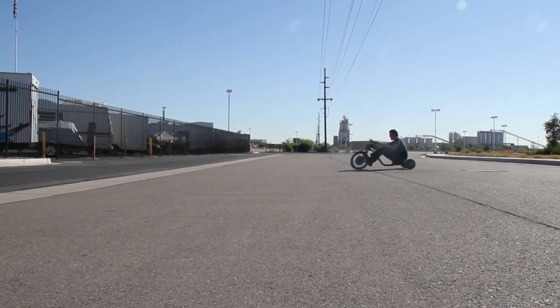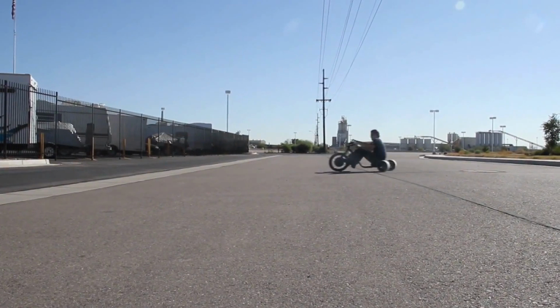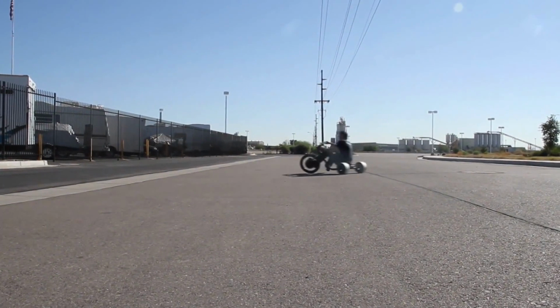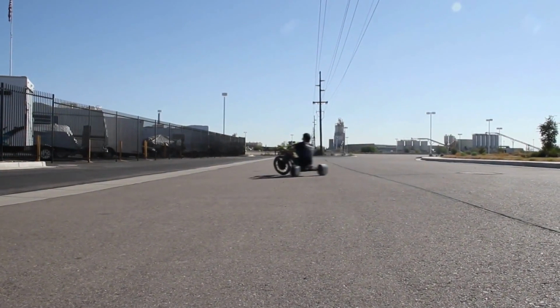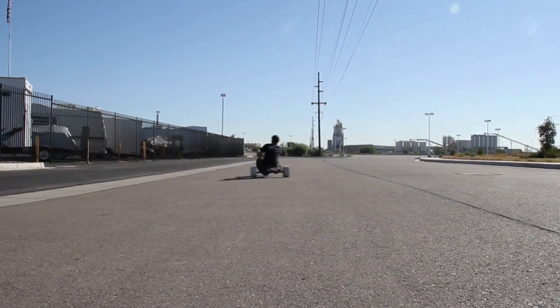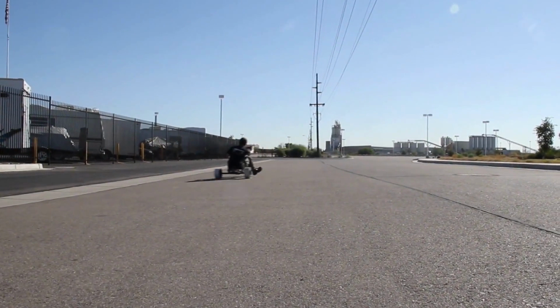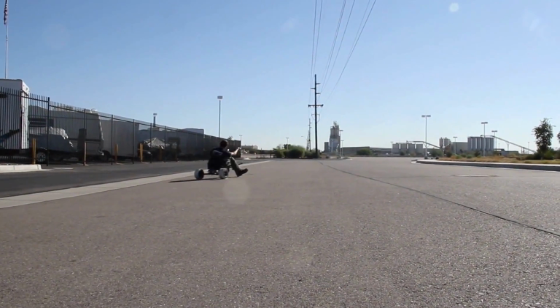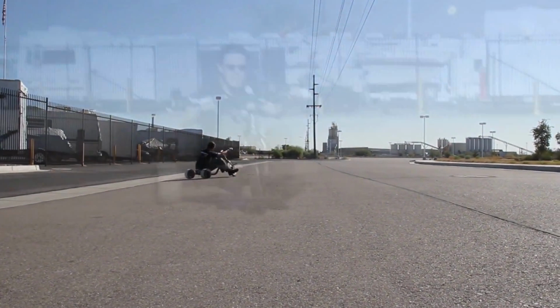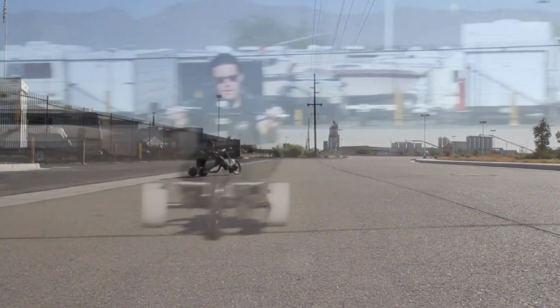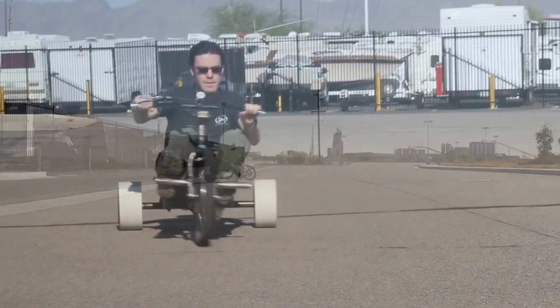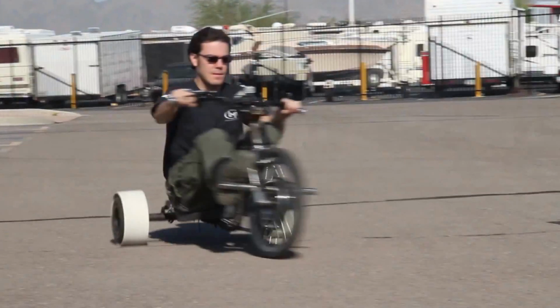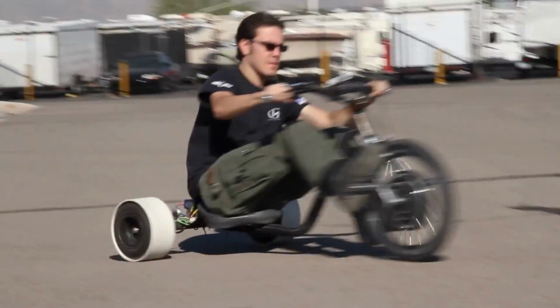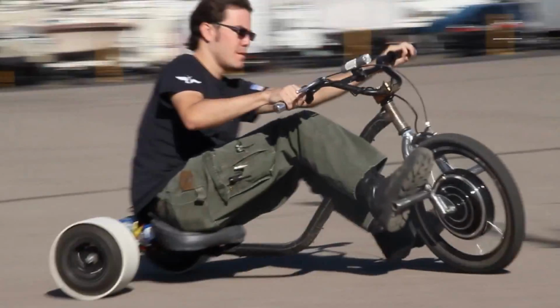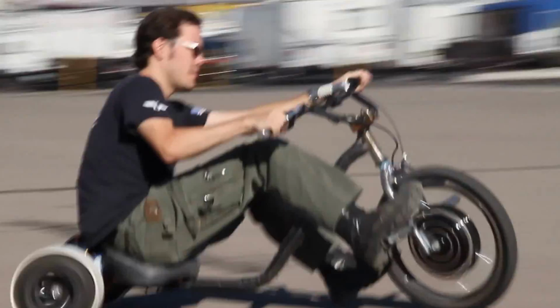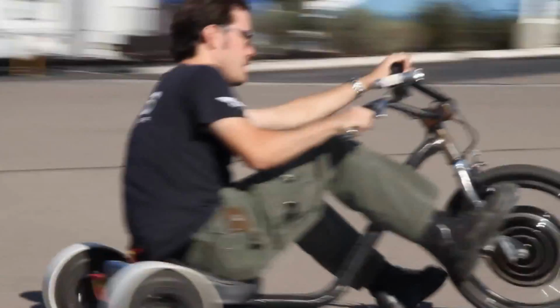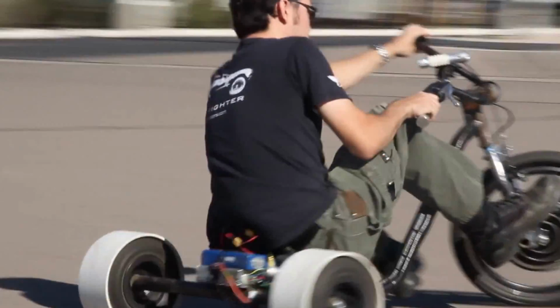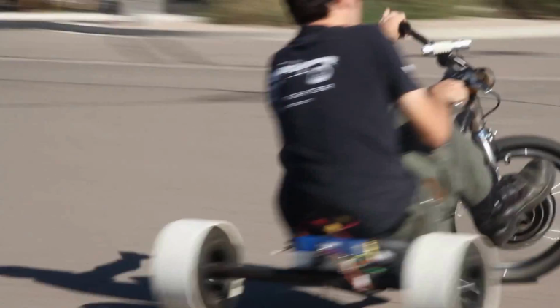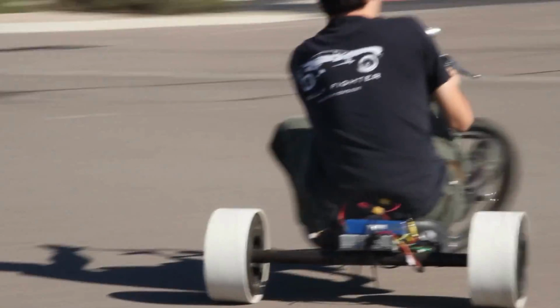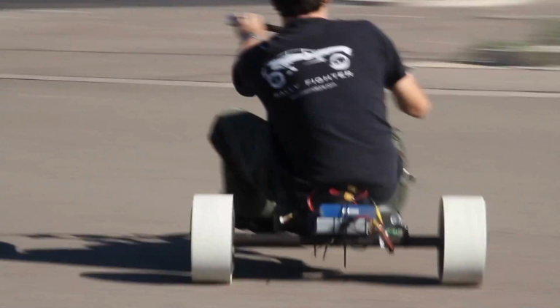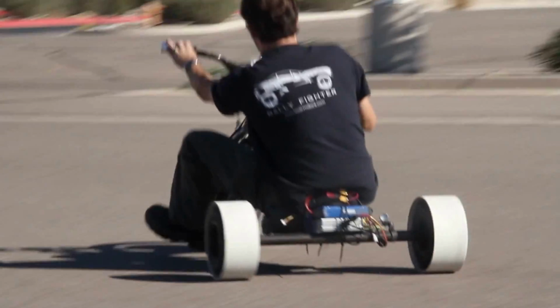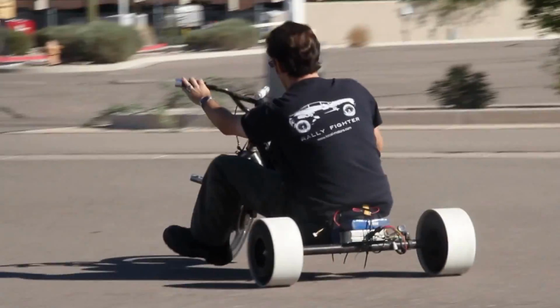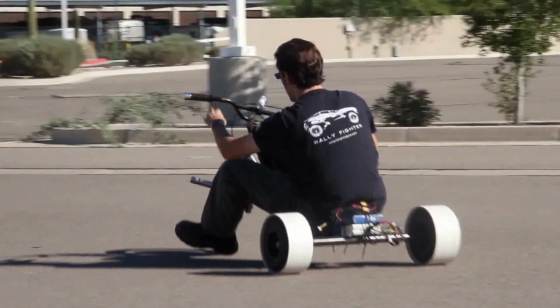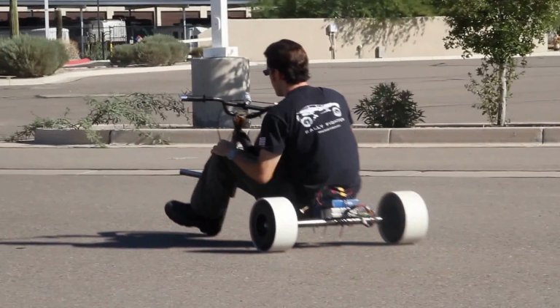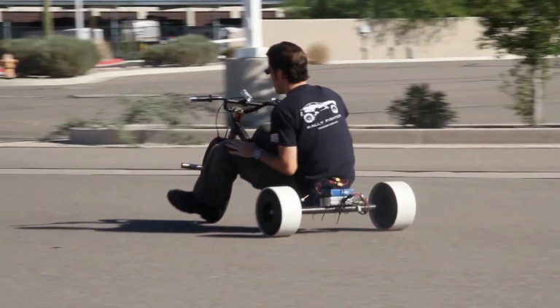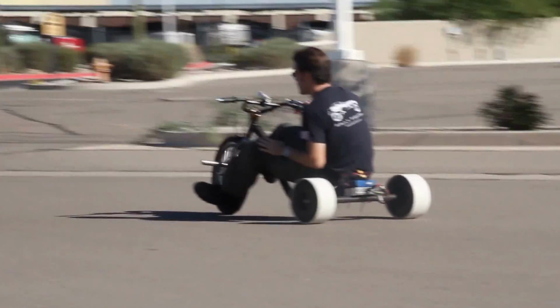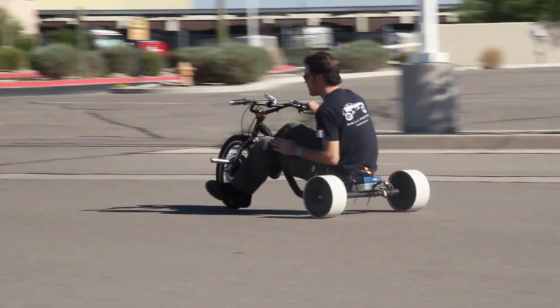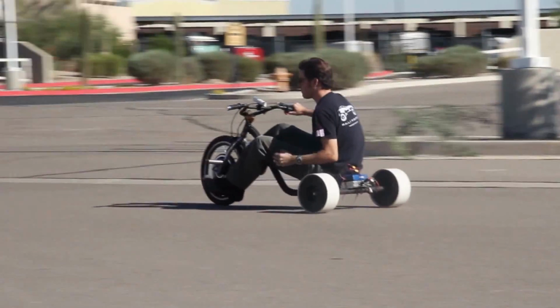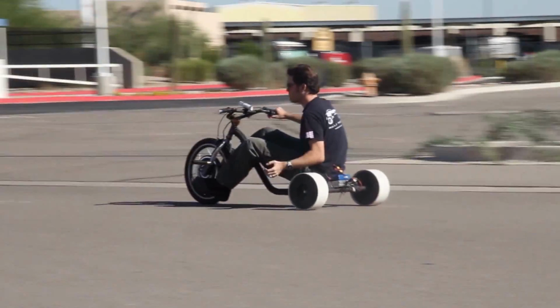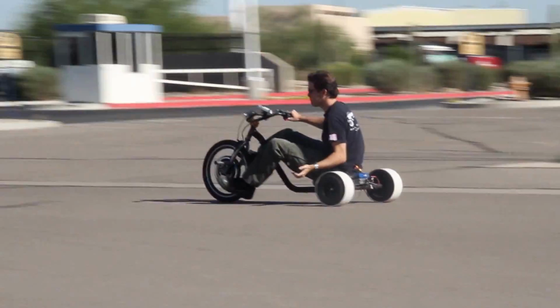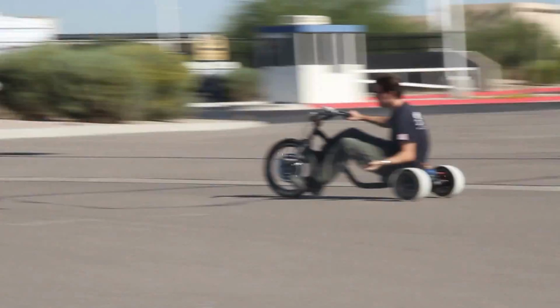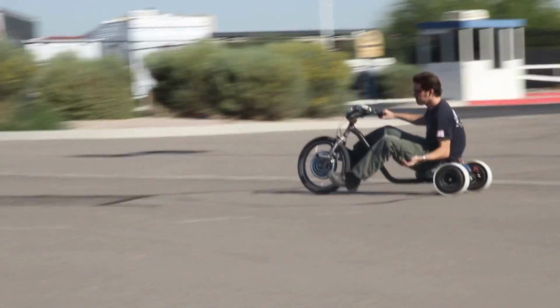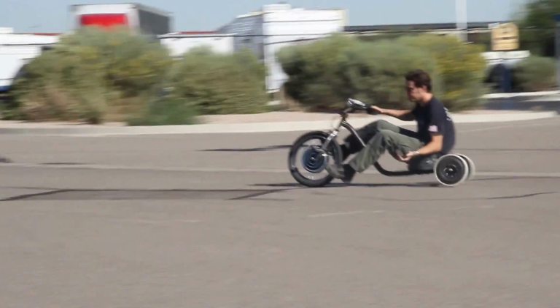We haven't really figured out how much mileage that is, and I haven't tested it to see if it will pull us up a hill yet. But in an empty parking lot like this, it's really a lot of fun.